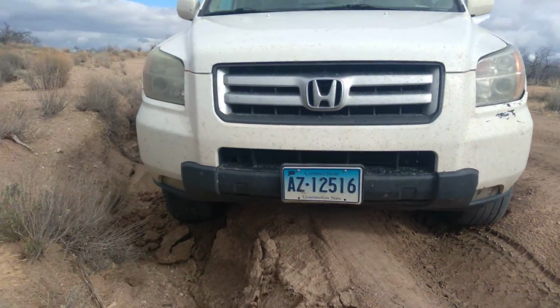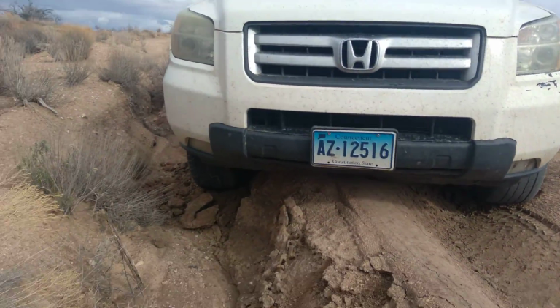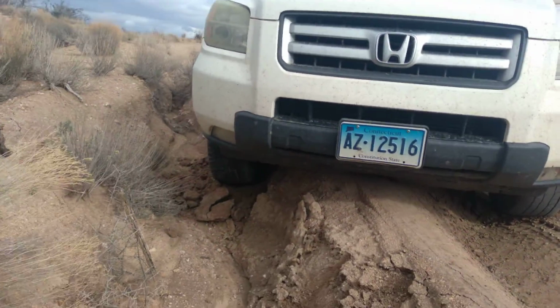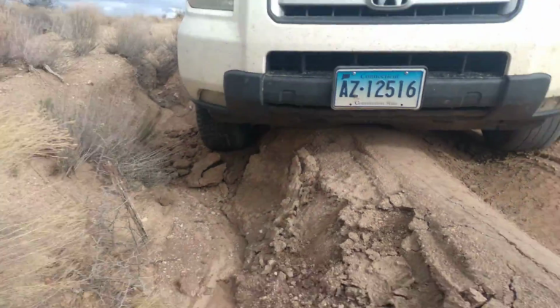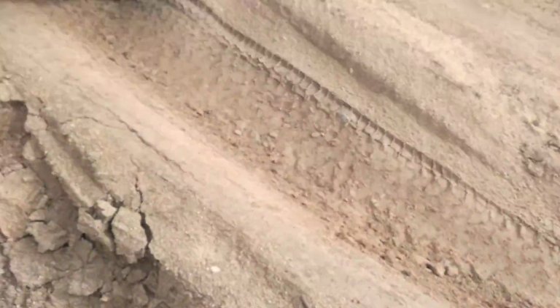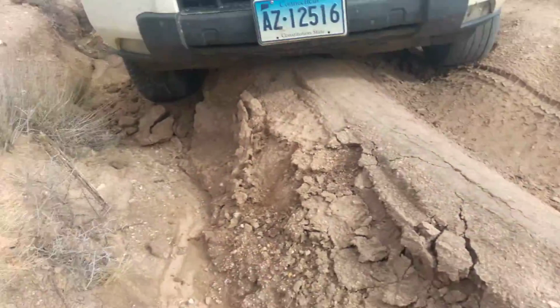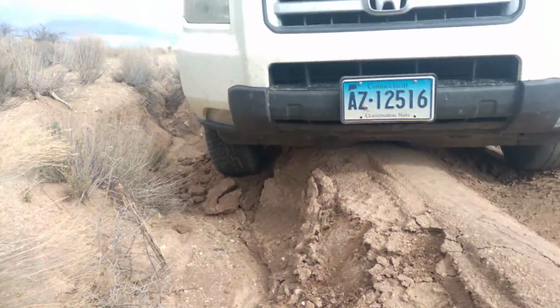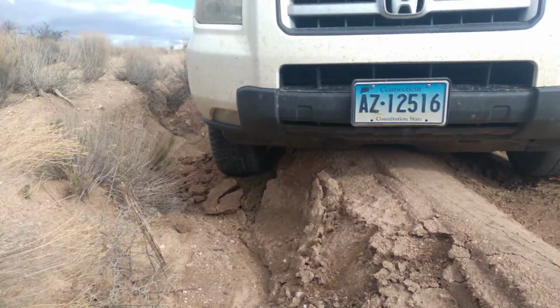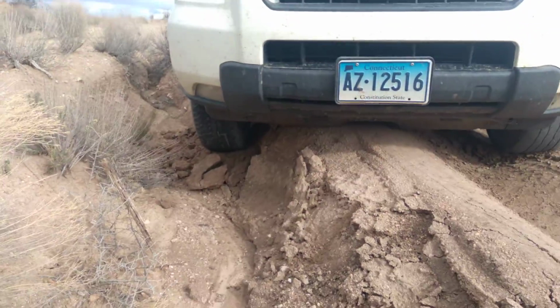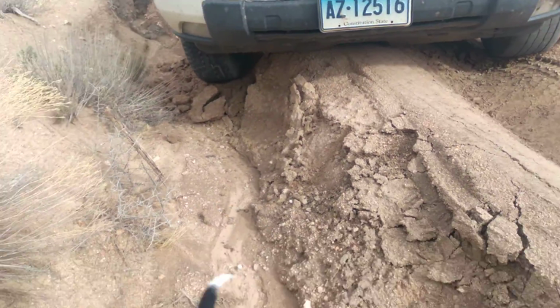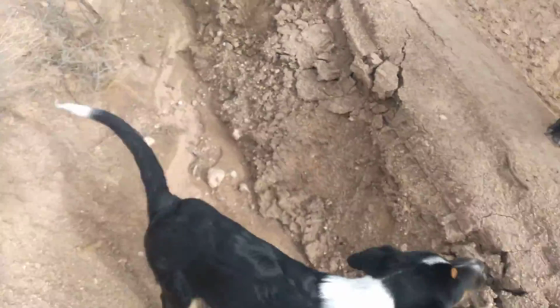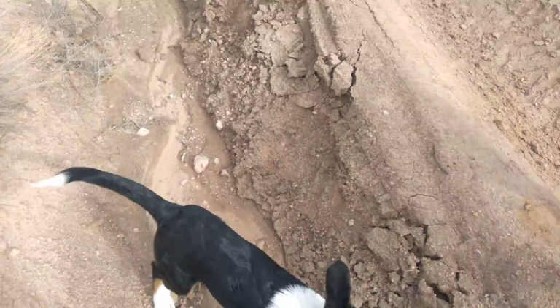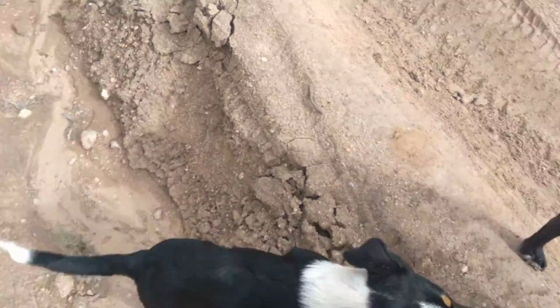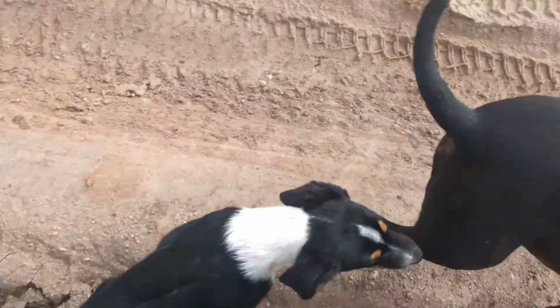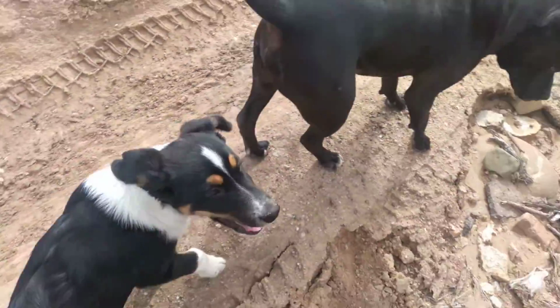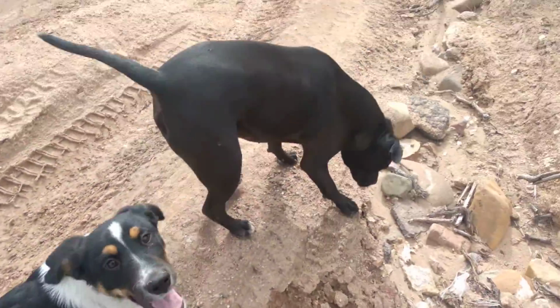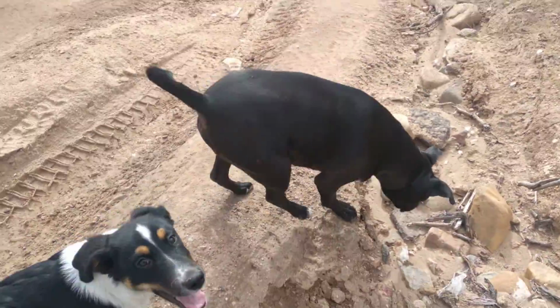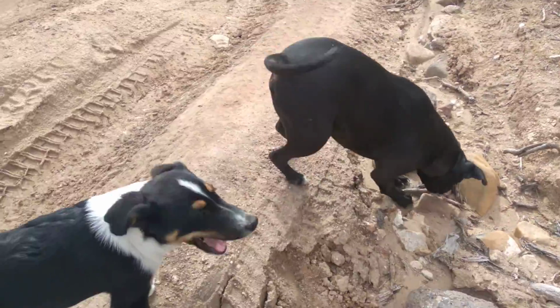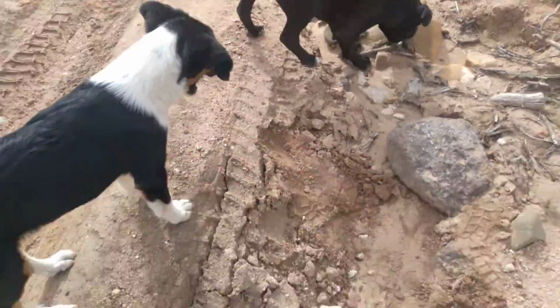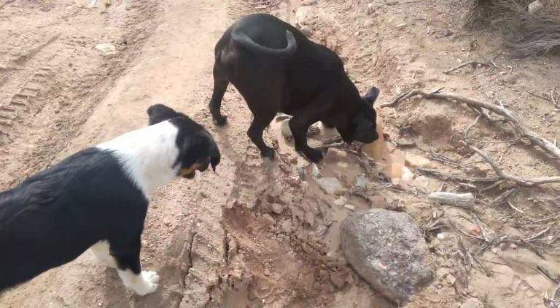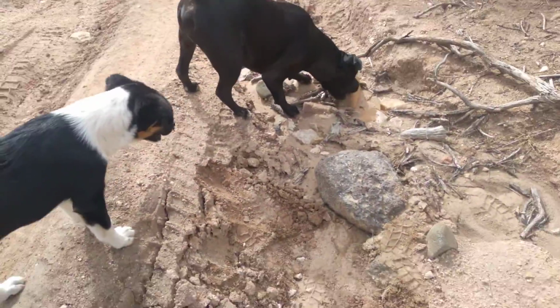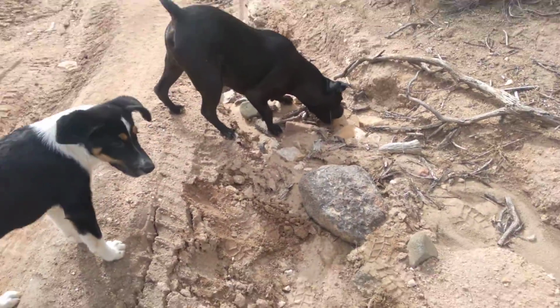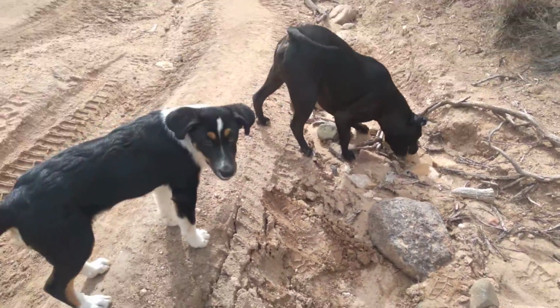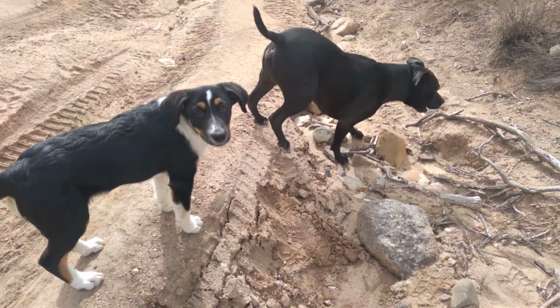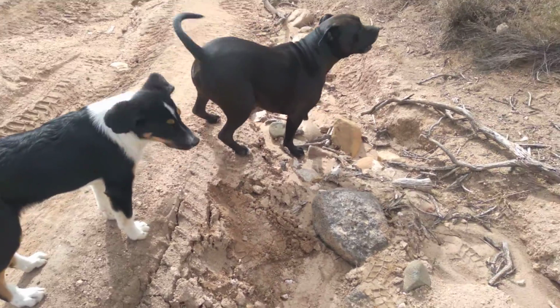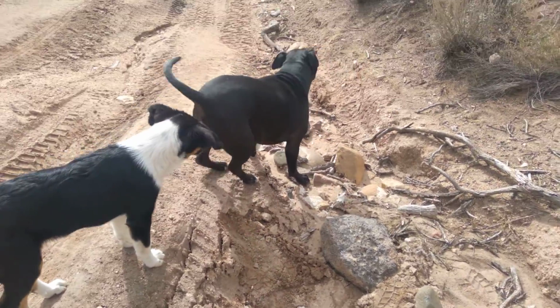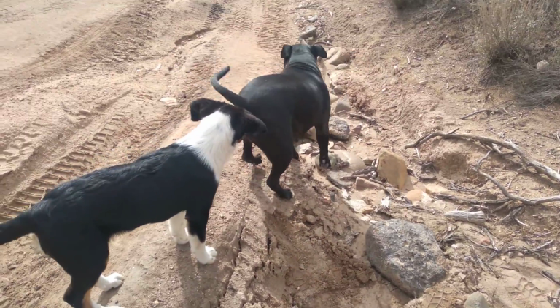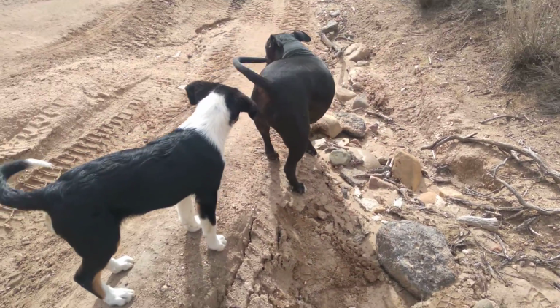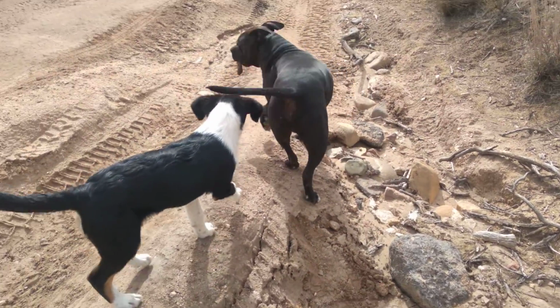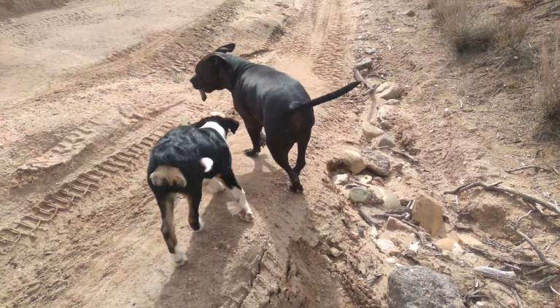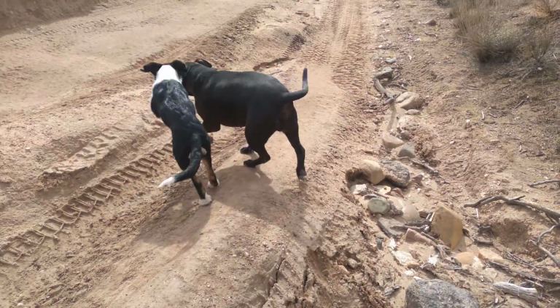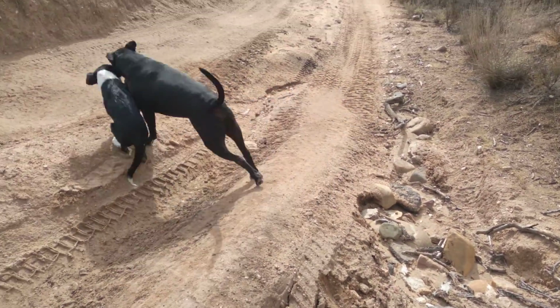We'll let you know how we make out. Completely bottomed out. Bandit and Shadow are happy about it though, huh? We stuck, boys. We stuck. Where are we going, boys? Enjoy your day, everyone.